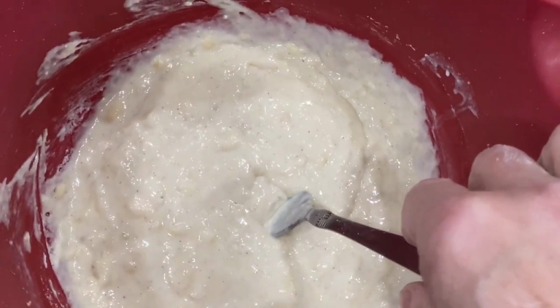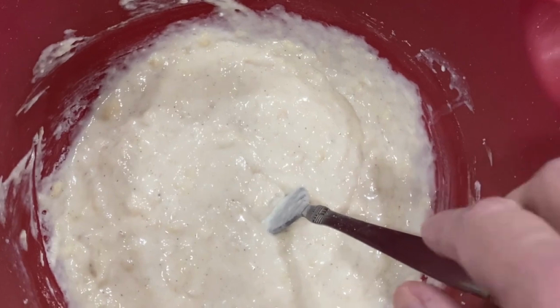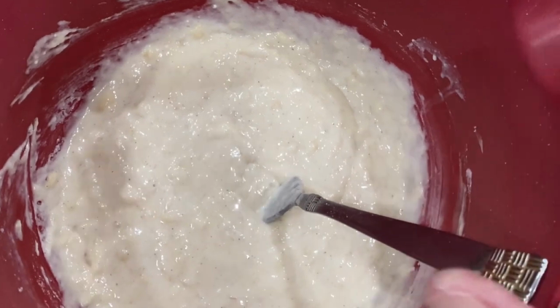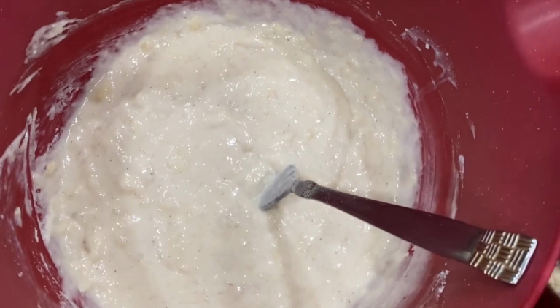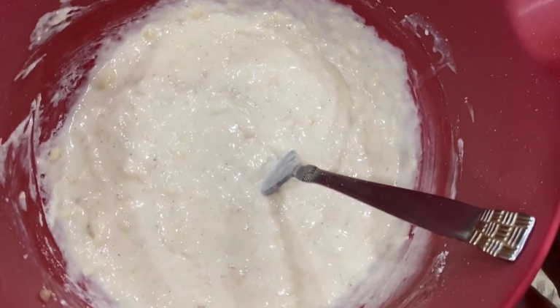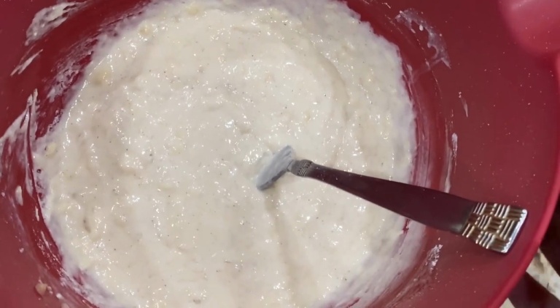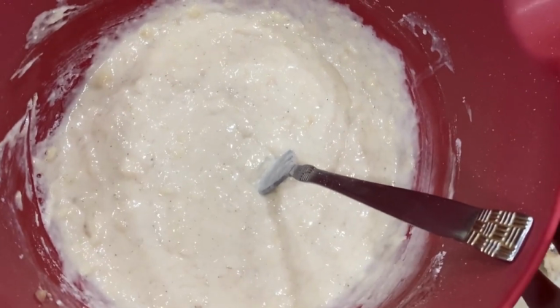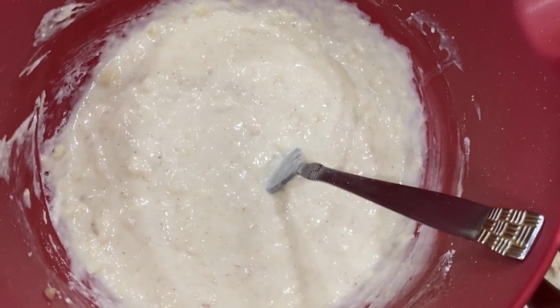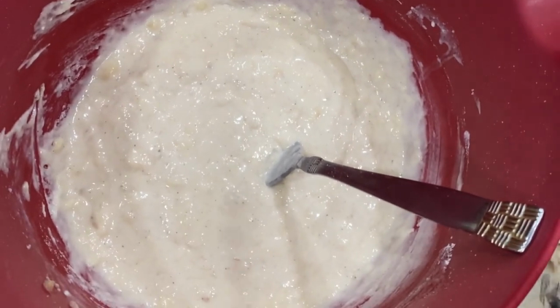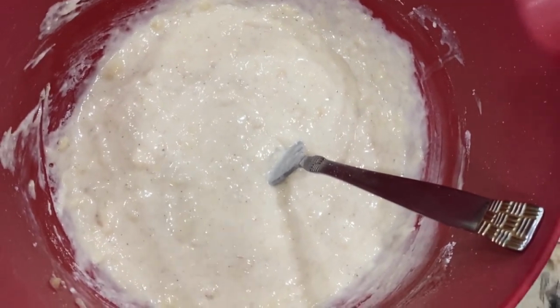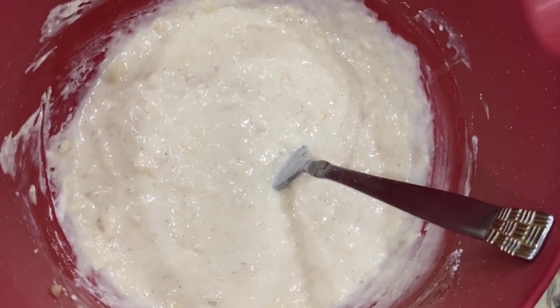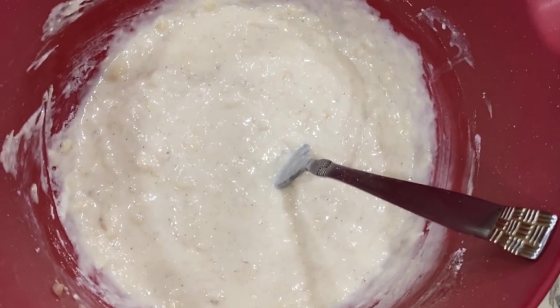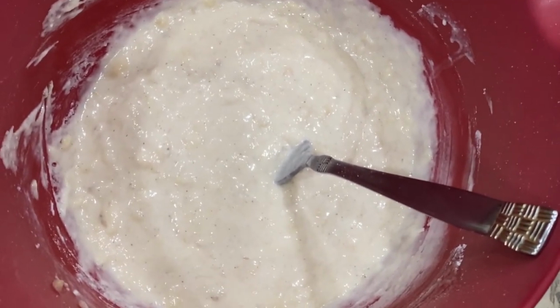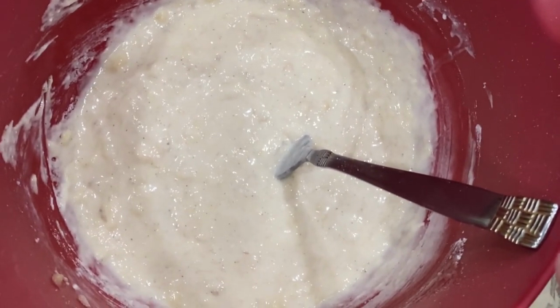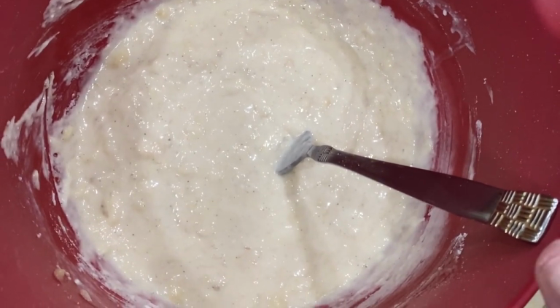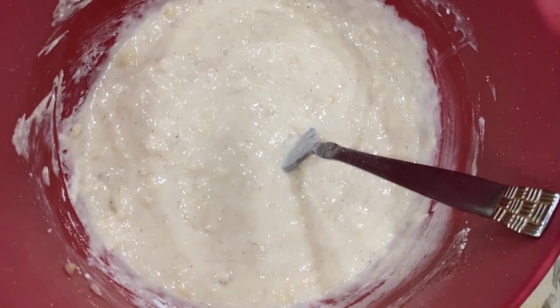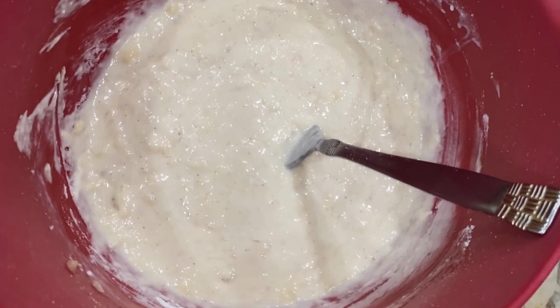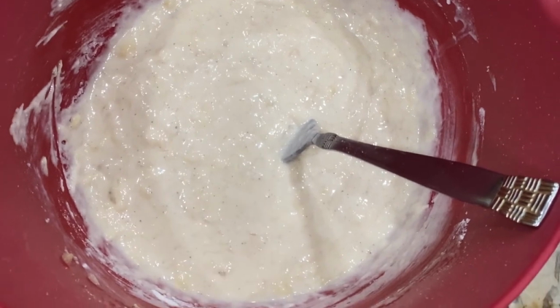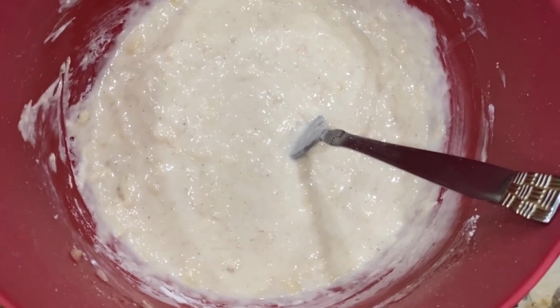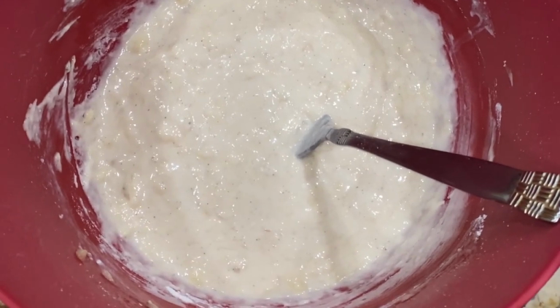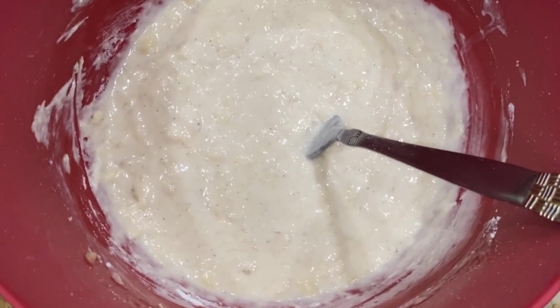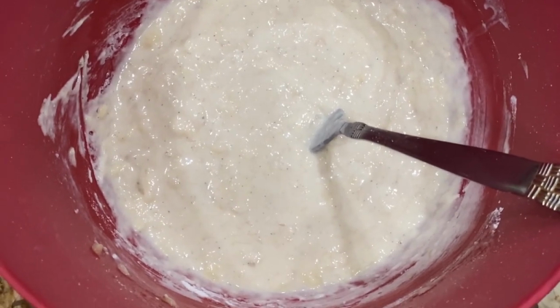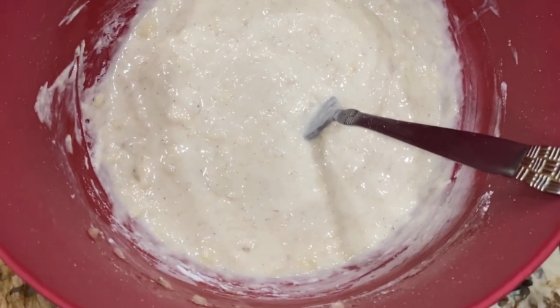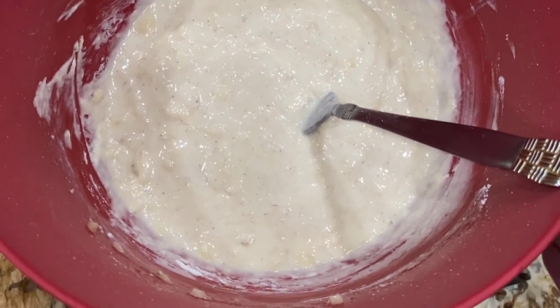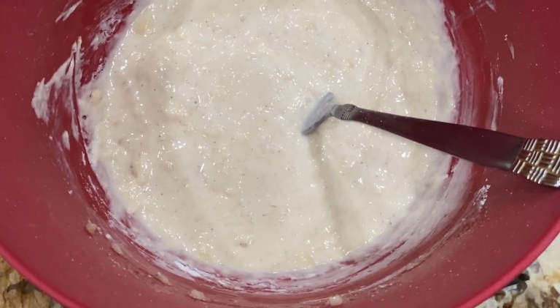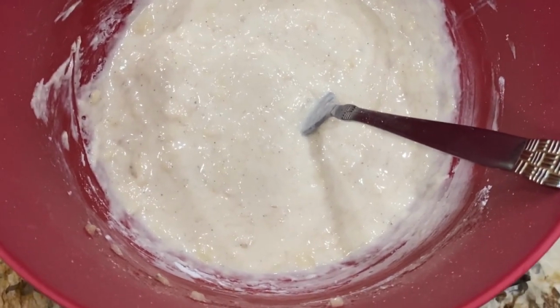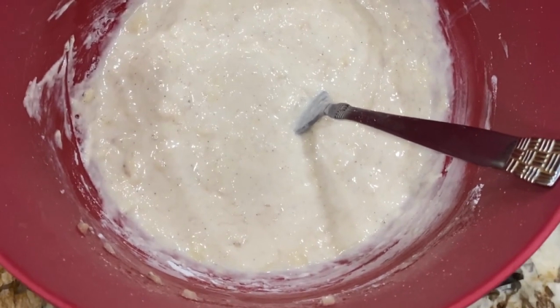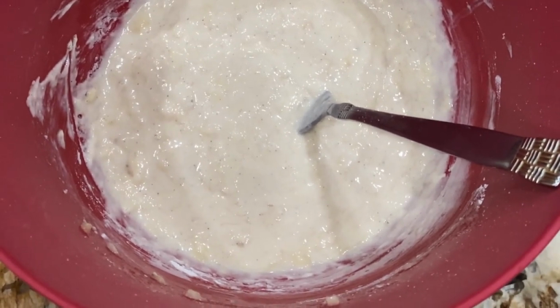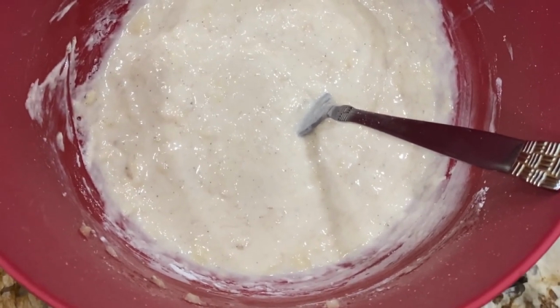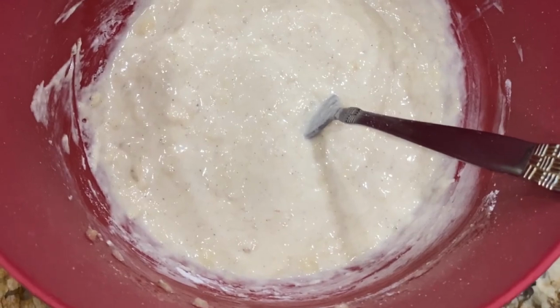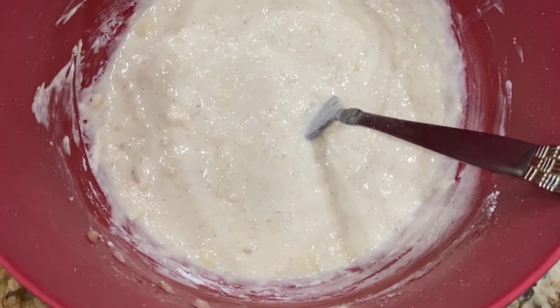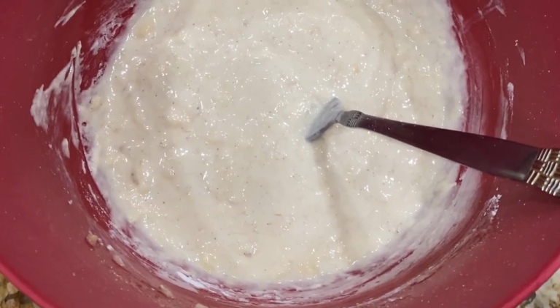Now I'll place some oil in a pan on my stove, drop it by spoonfuls, drain off the excess oil on a paper towel, and then roll it in powdered sugar — and boy are they good.